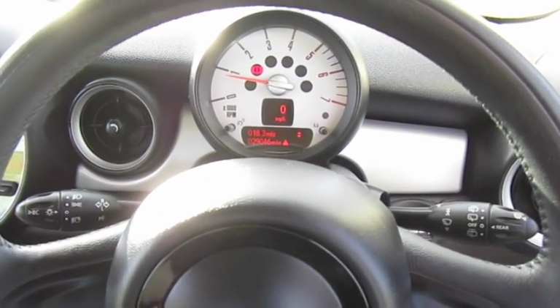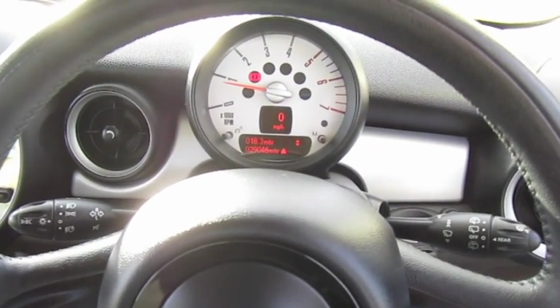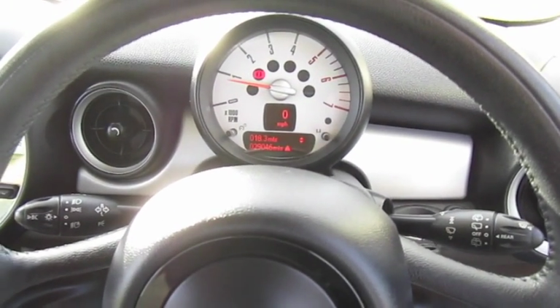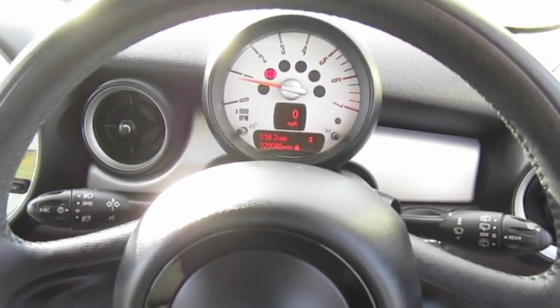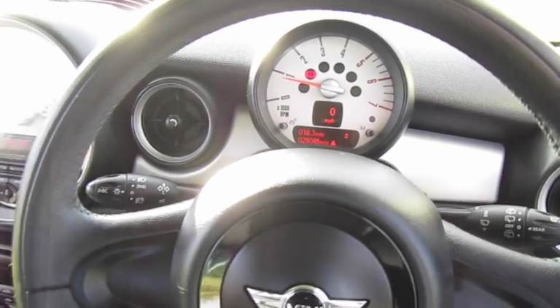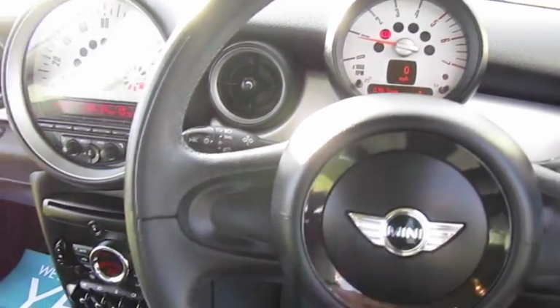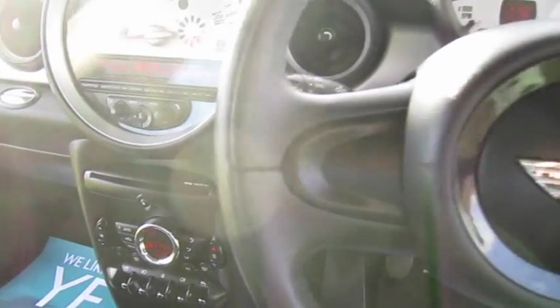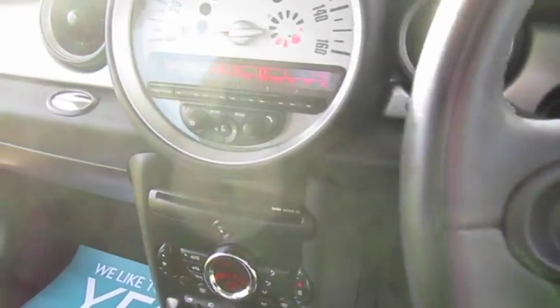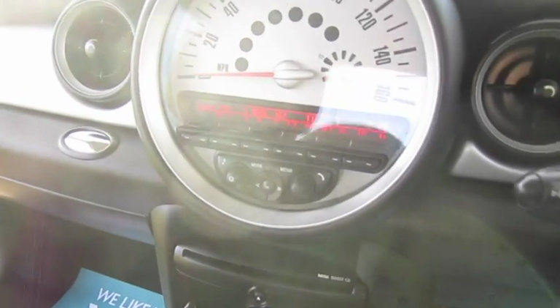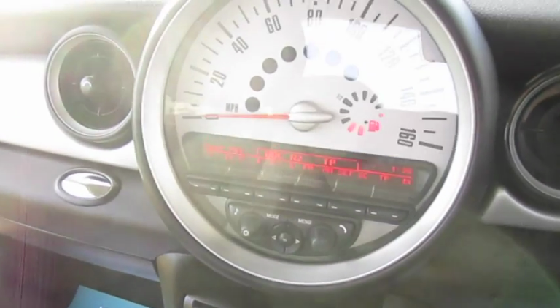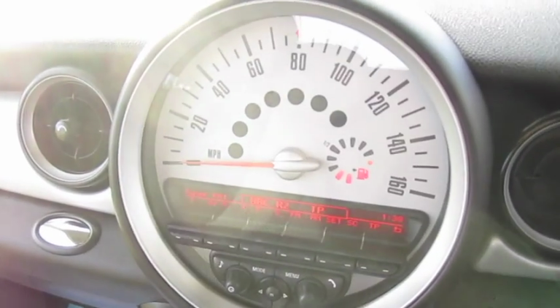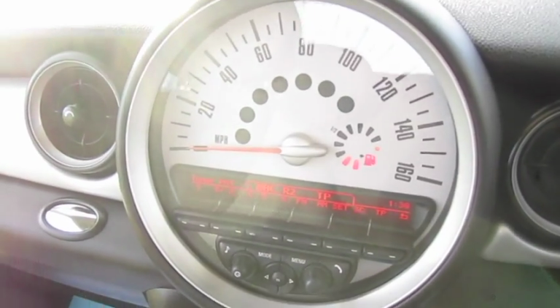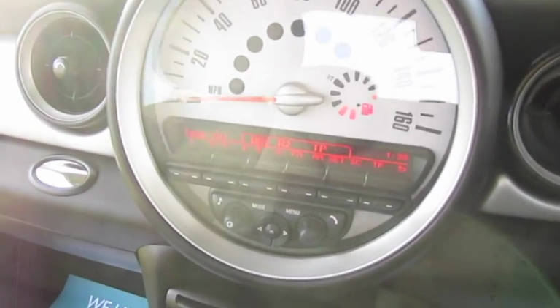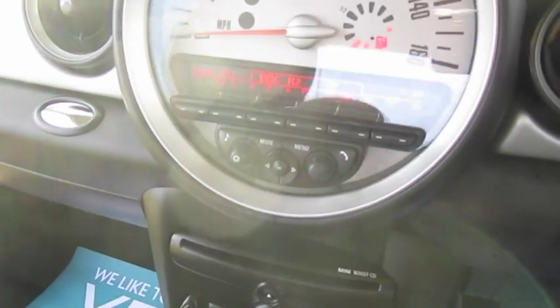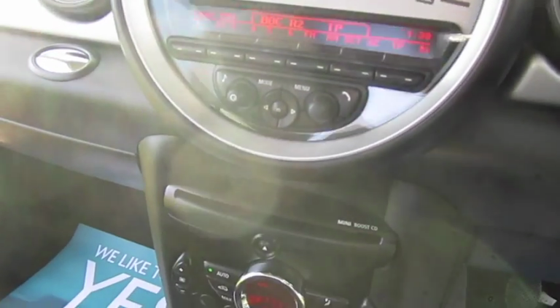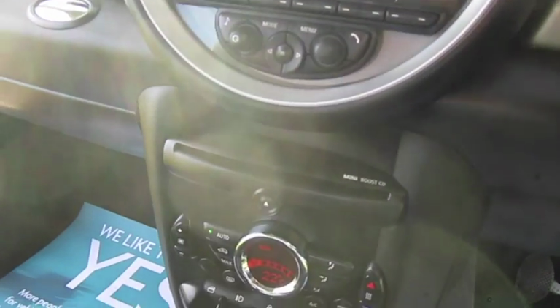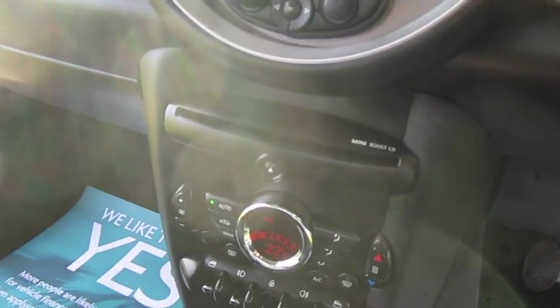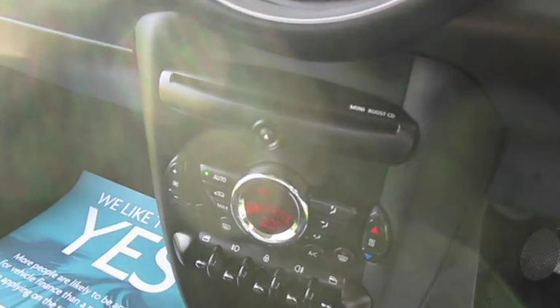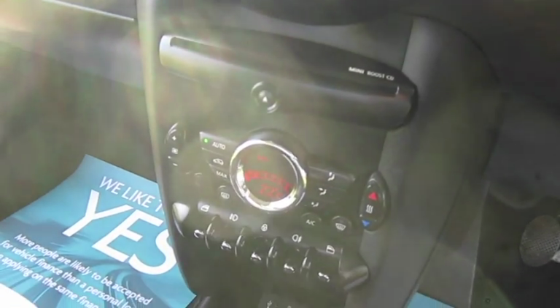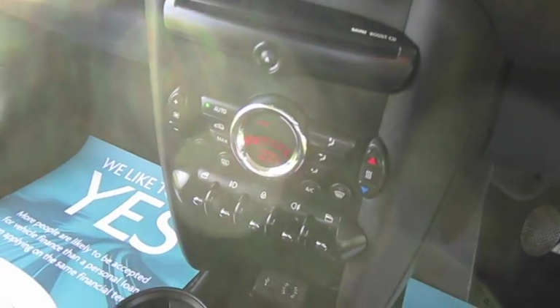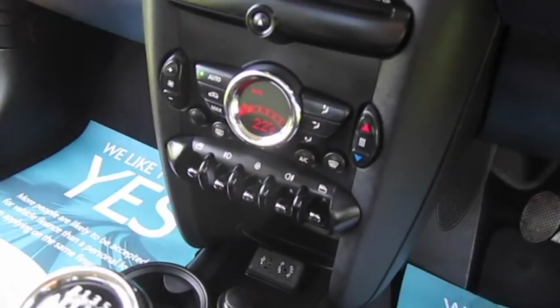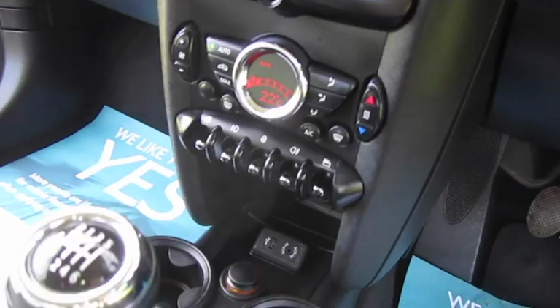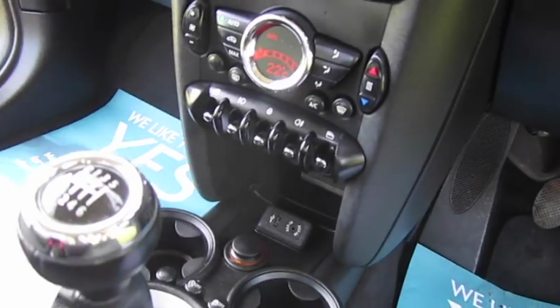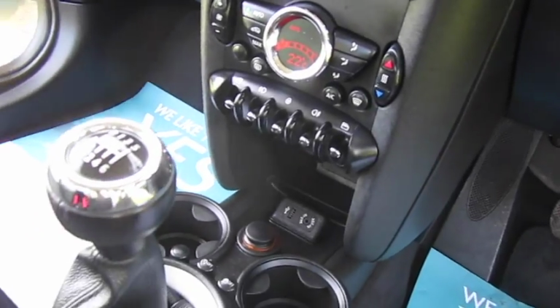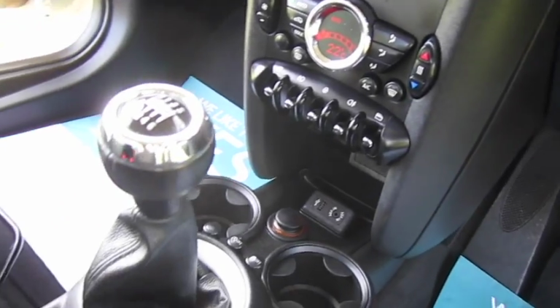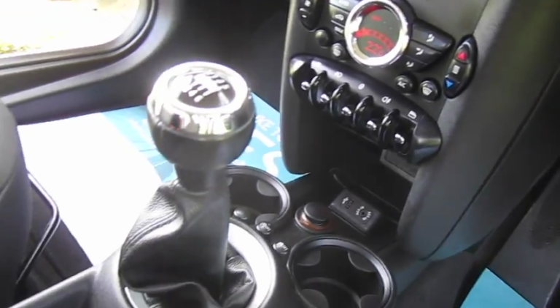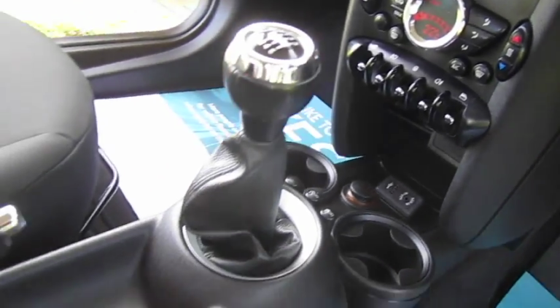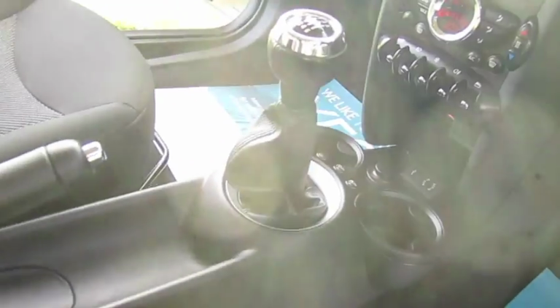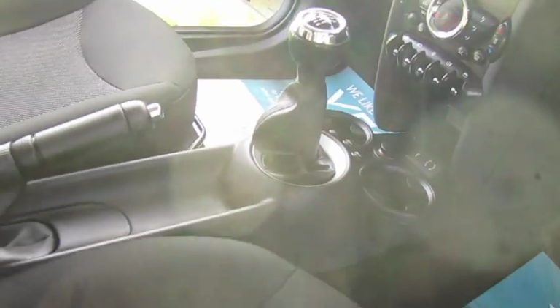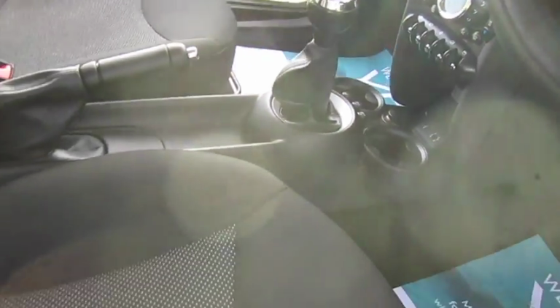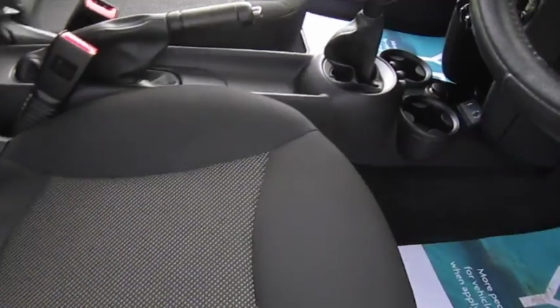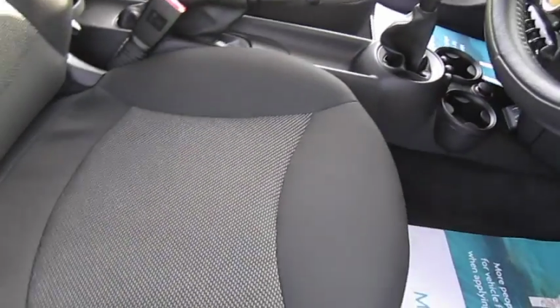The car has covered just over 29,000 miles, and the pepper pack models get Bluetooth telephone connectivity, digital radio, full climate control, along with USB and auxiliary inputs.